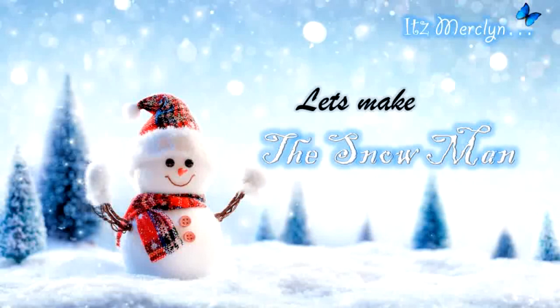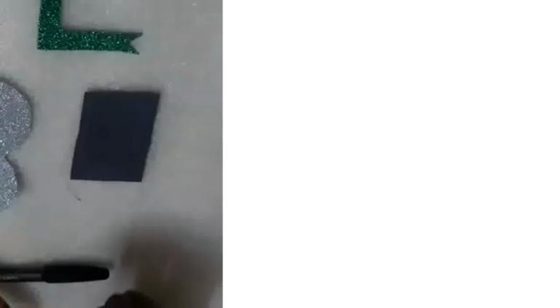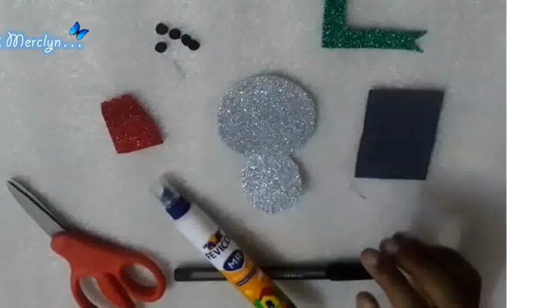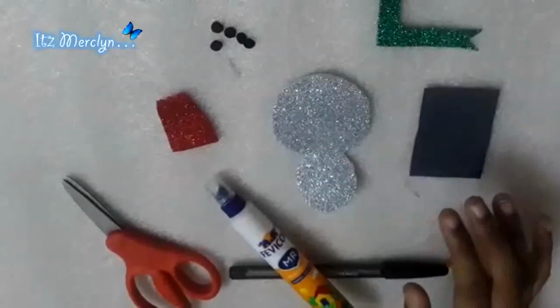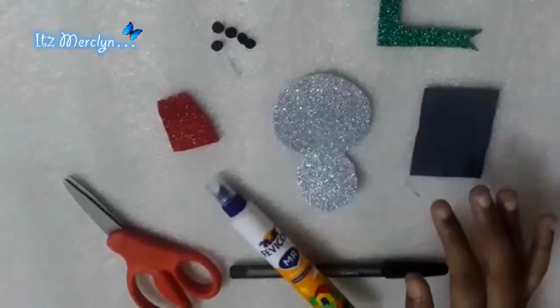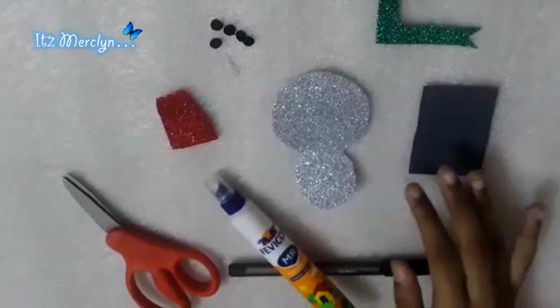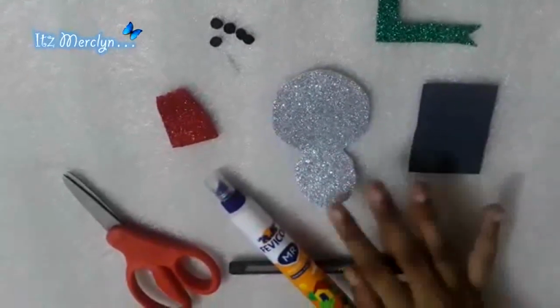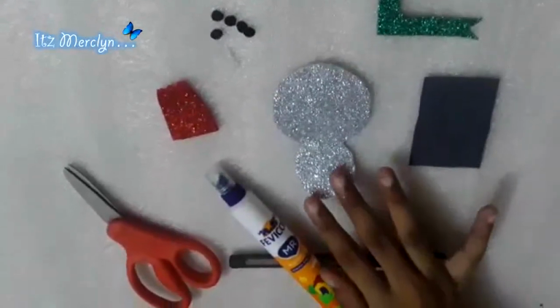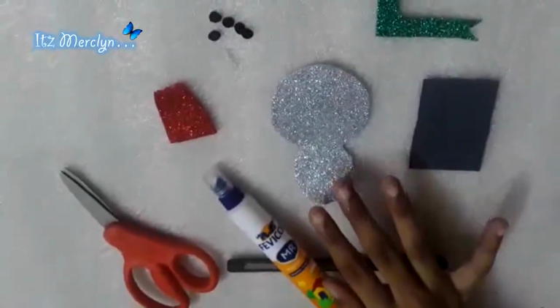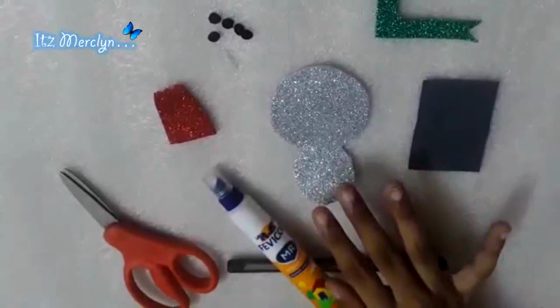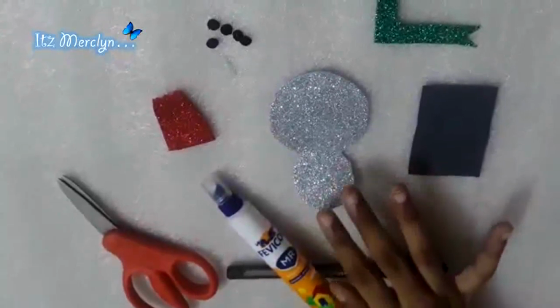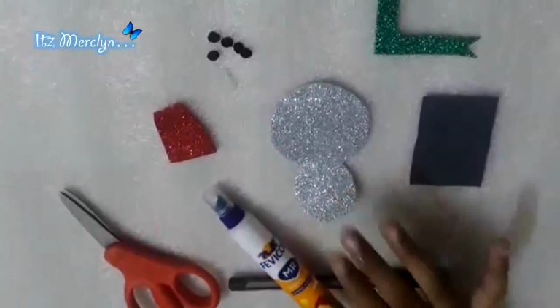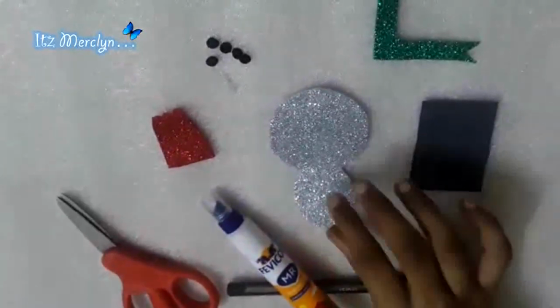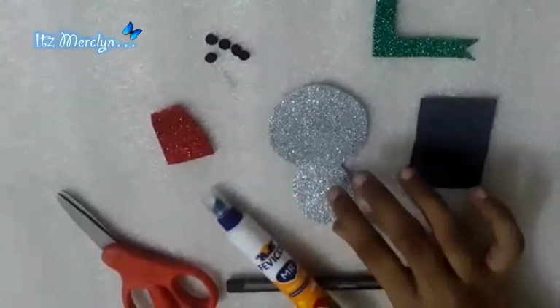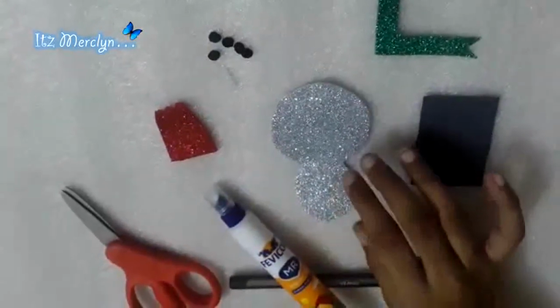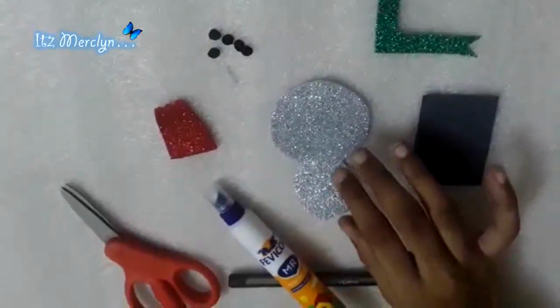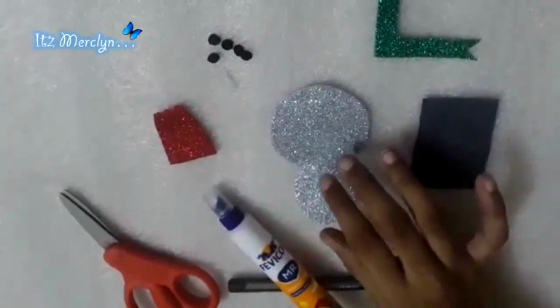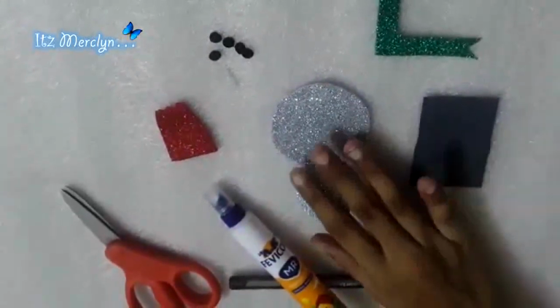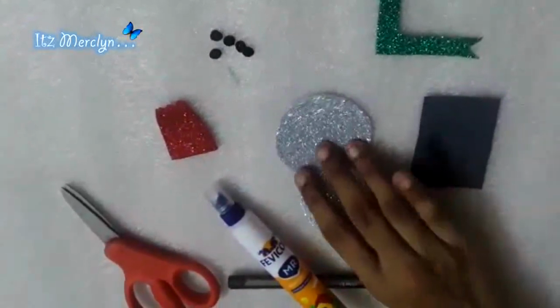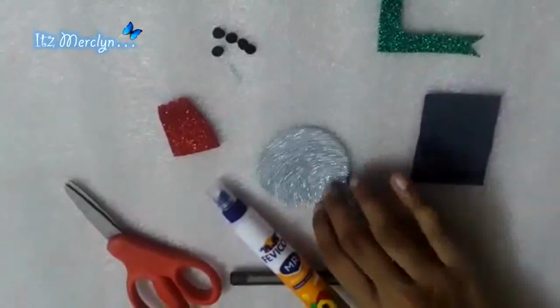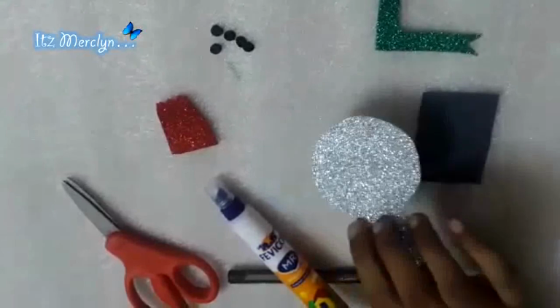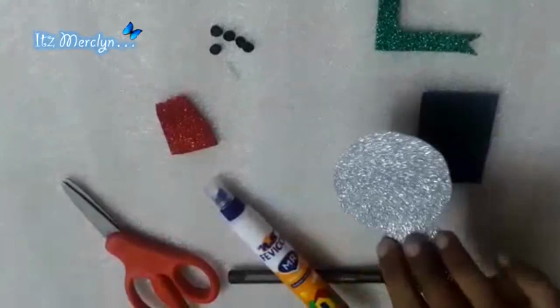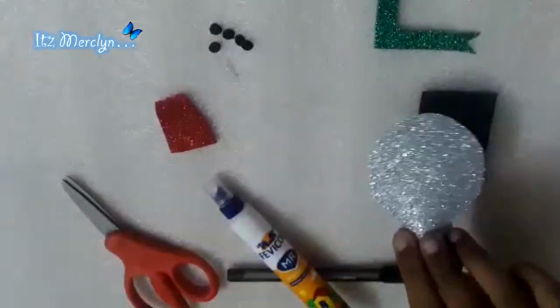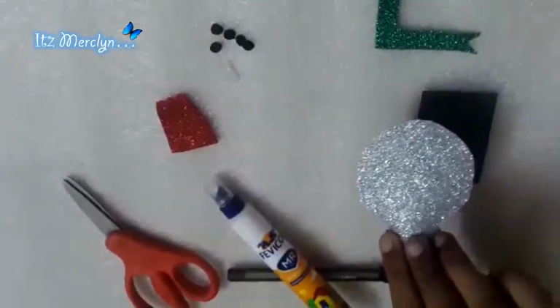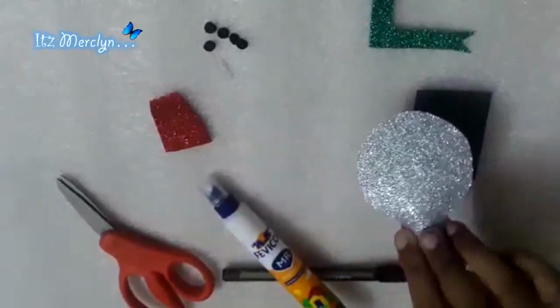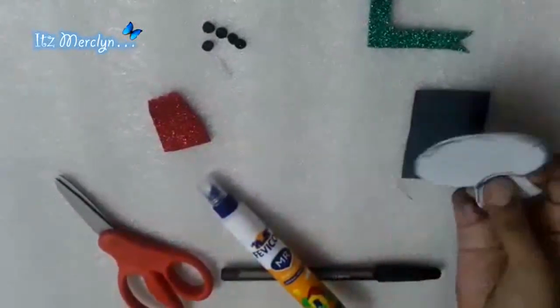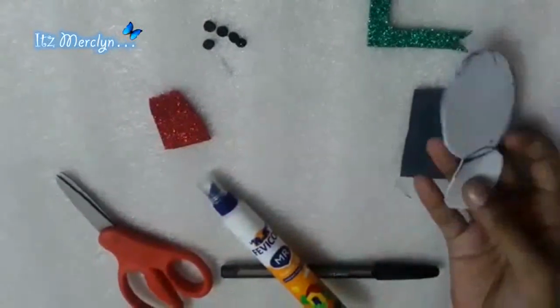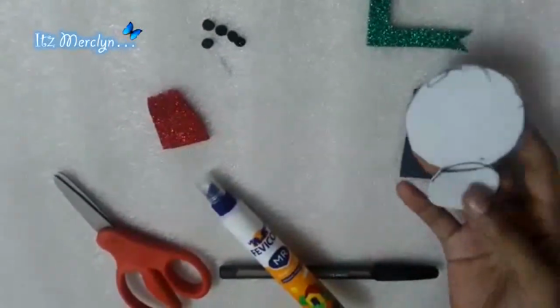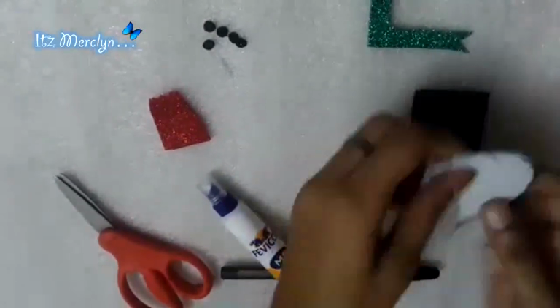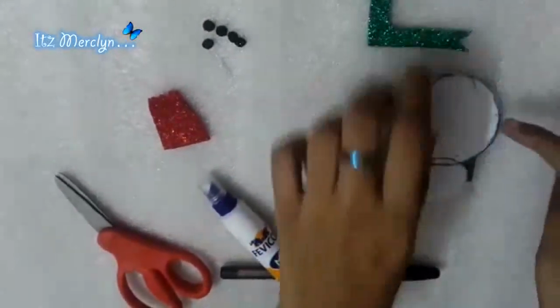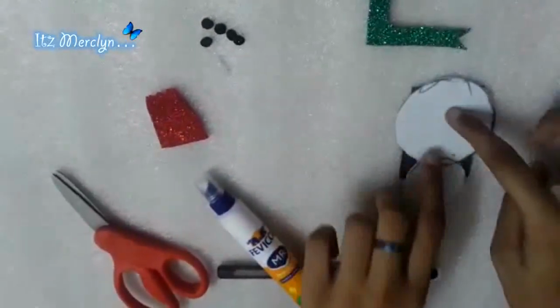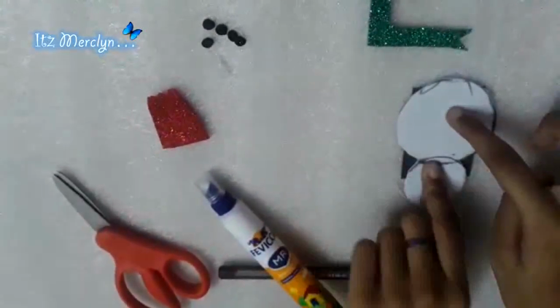Hey guys, it's me Marceline. Today I'll be showing you how to make a simple easy snowman with foam sheet. Let's start. First you need to take a foam sheet, turn it, and draw two circles.